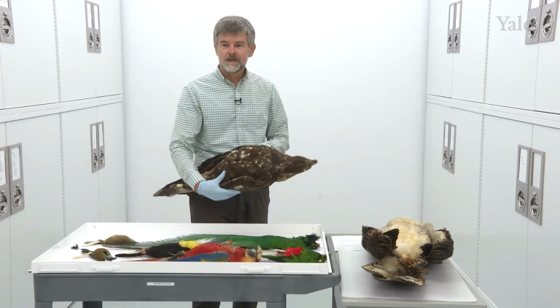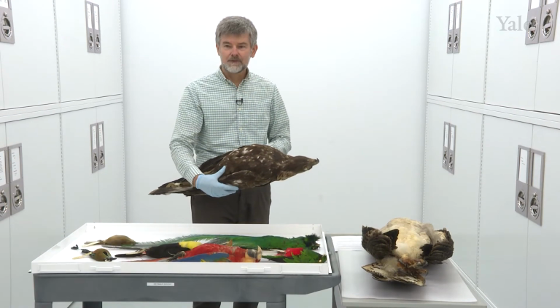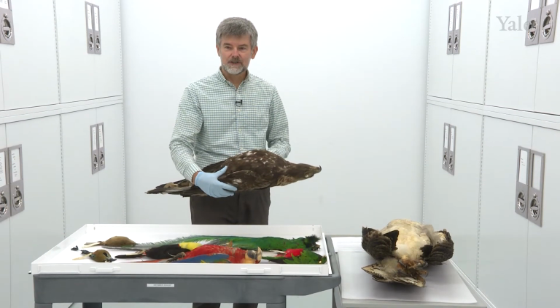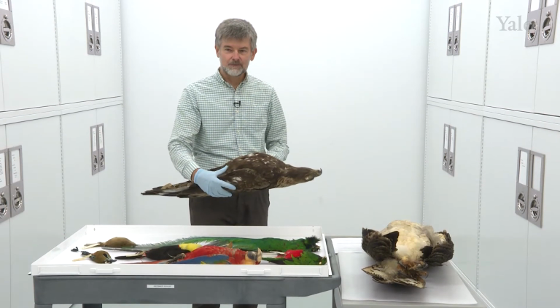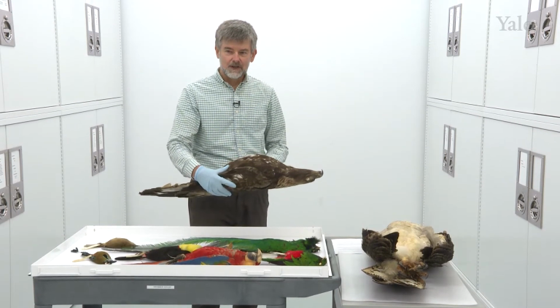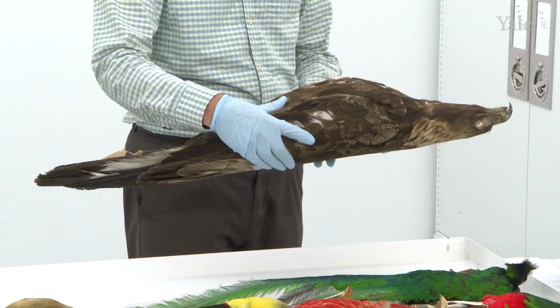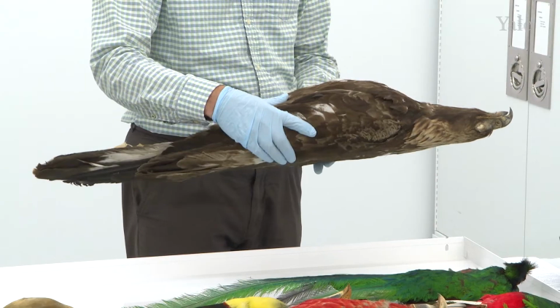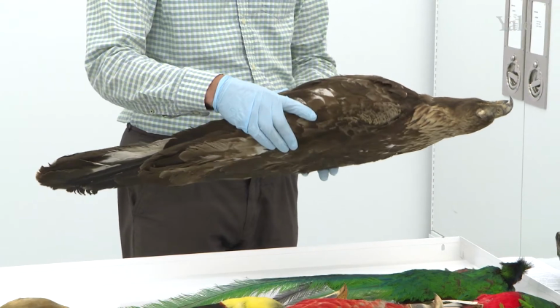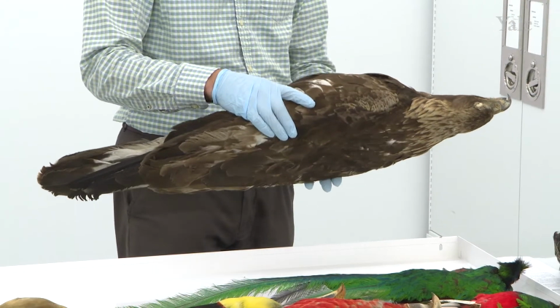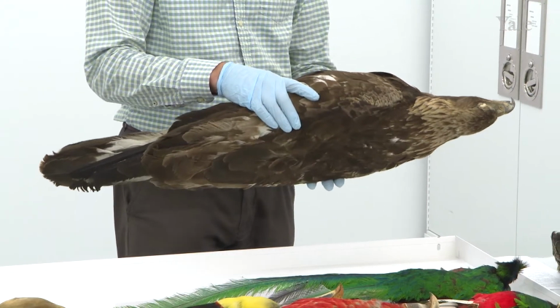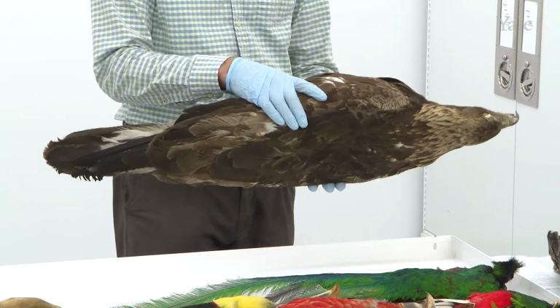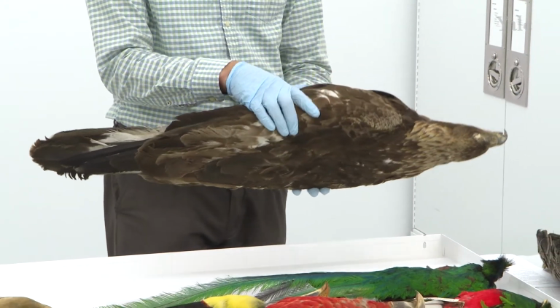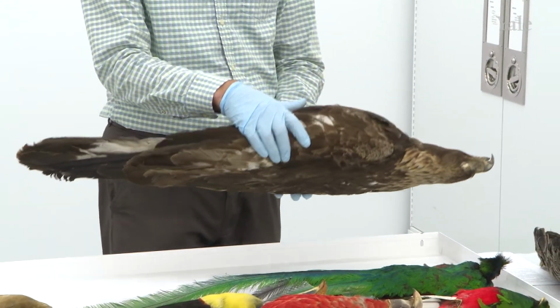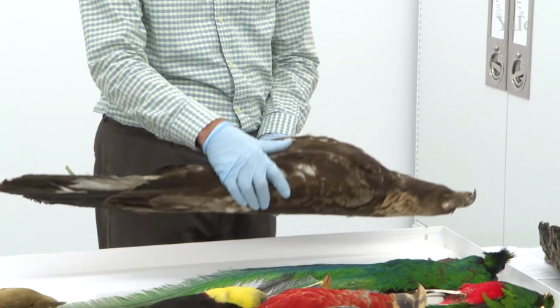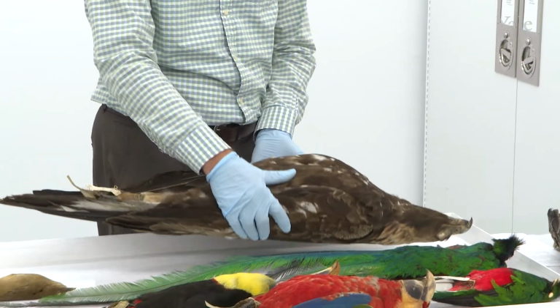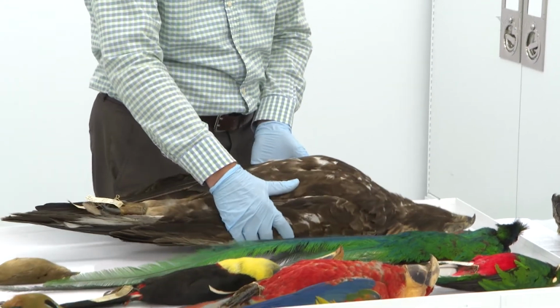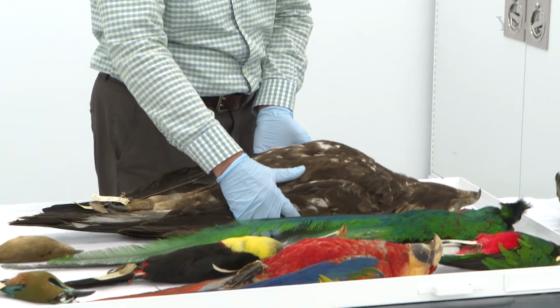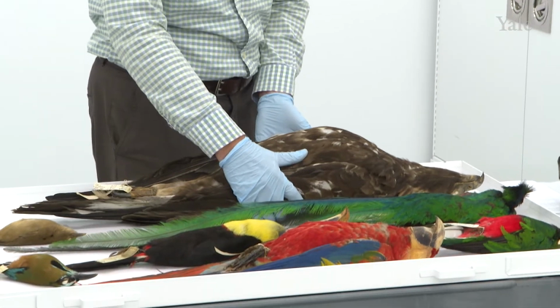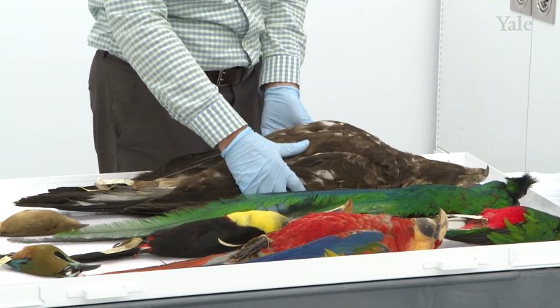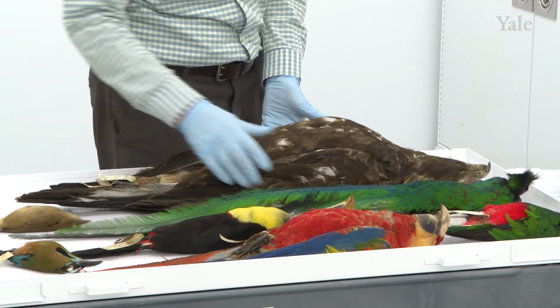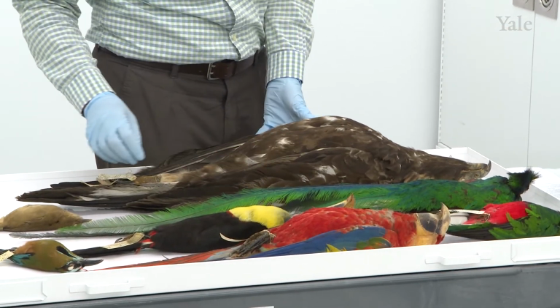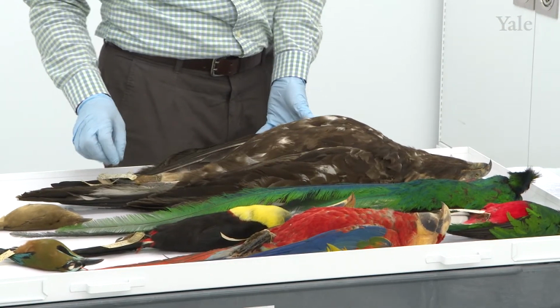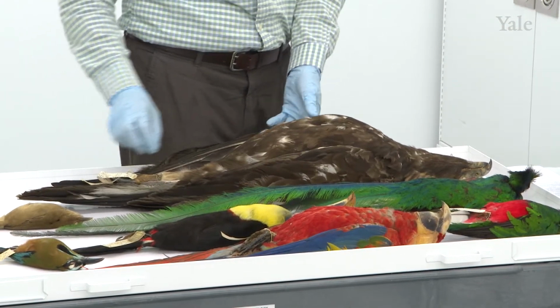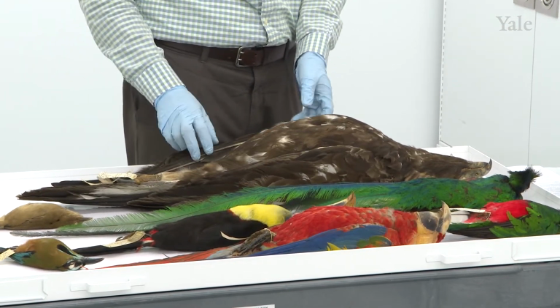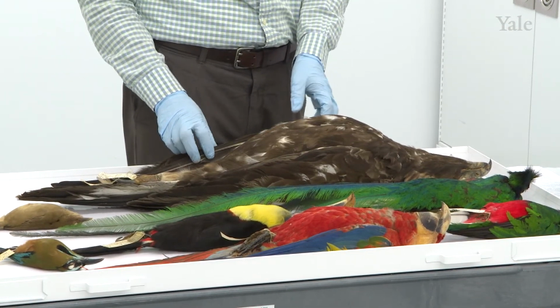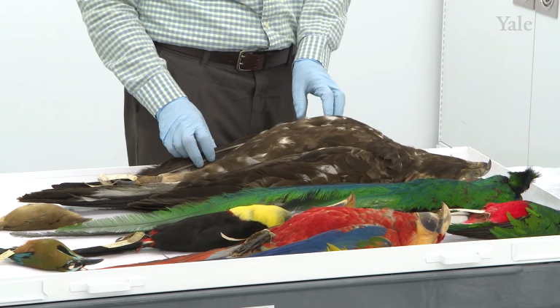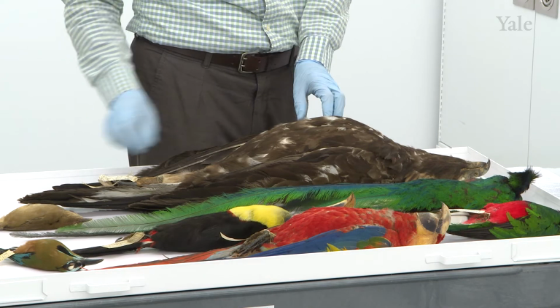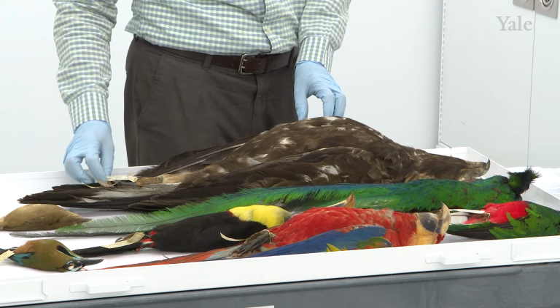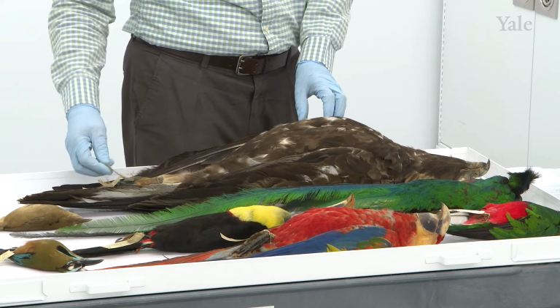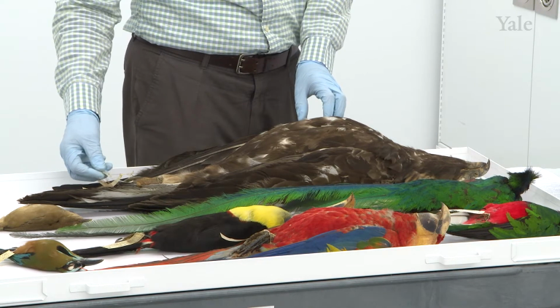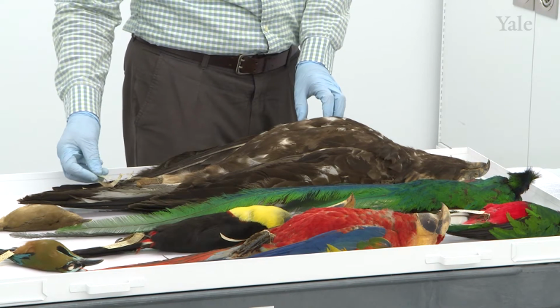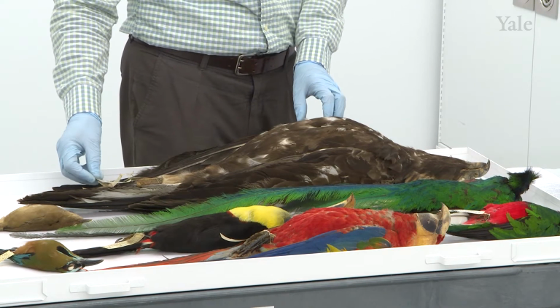I am holding here a golden eagle. This is a specimen from the United States, but this species is also found in northern Mexico, in Baja California and northern states, and it's declining.